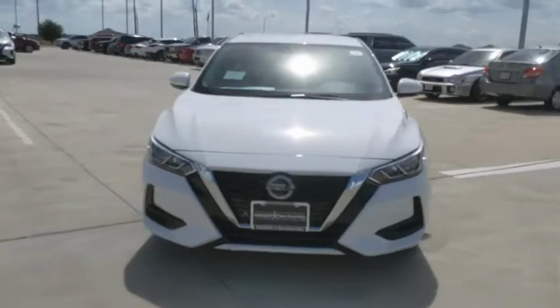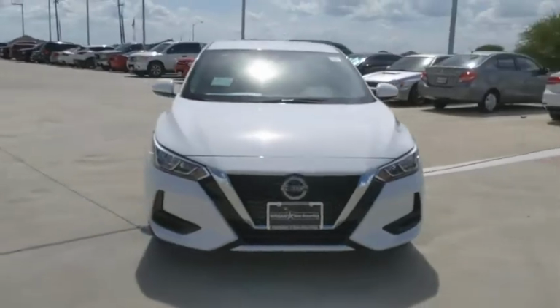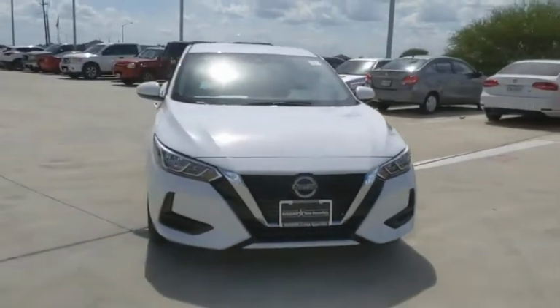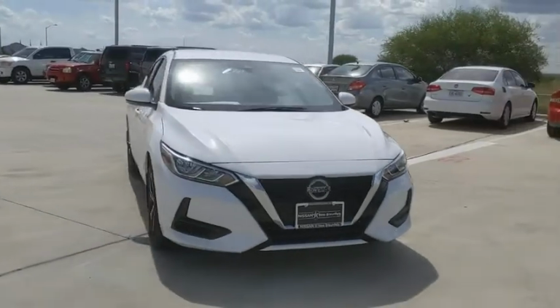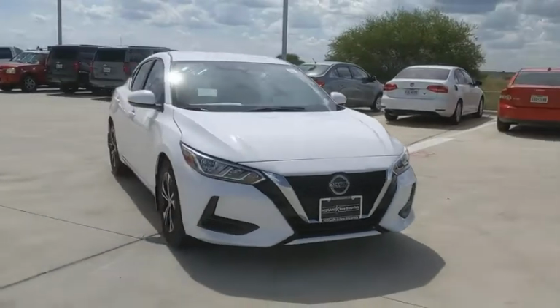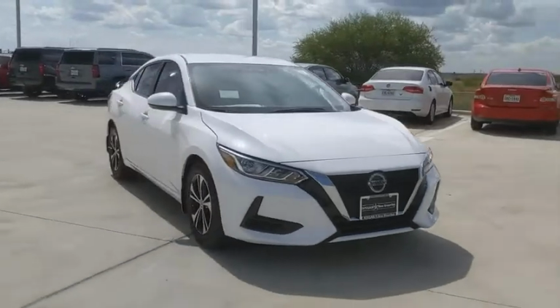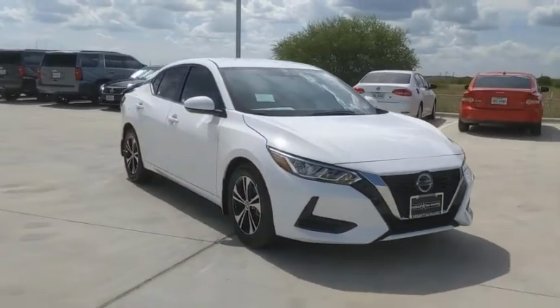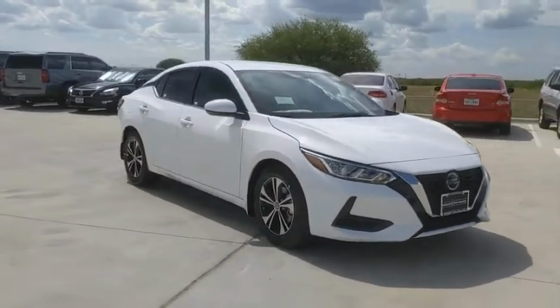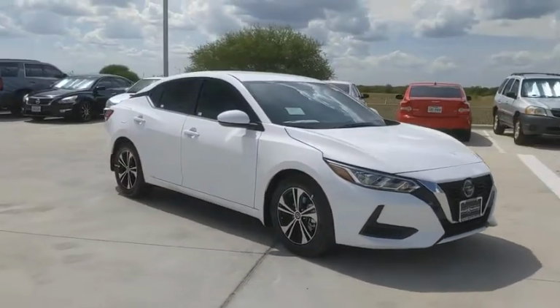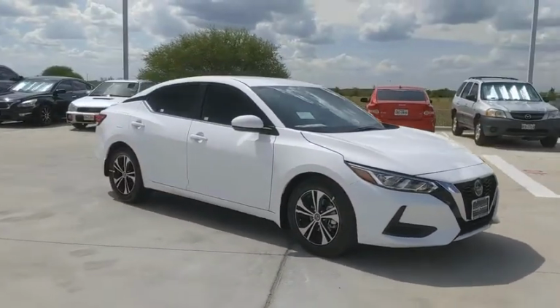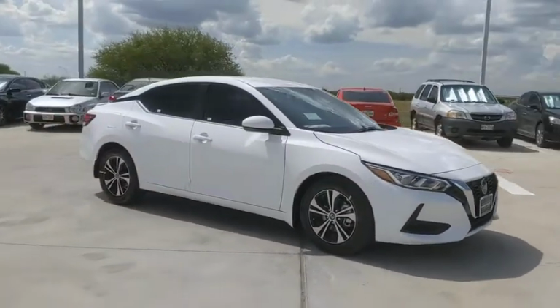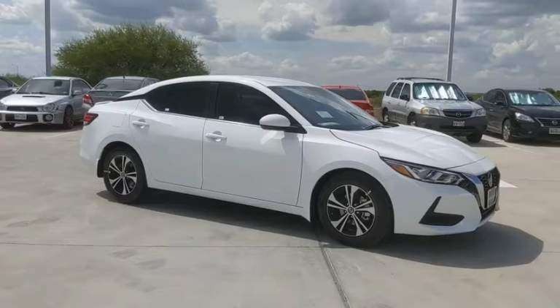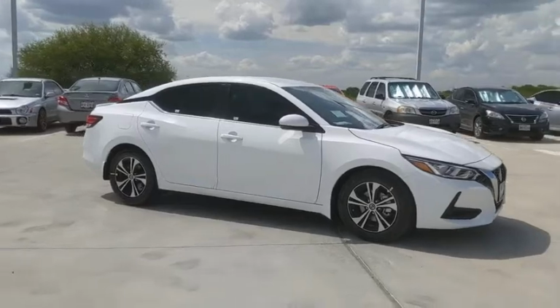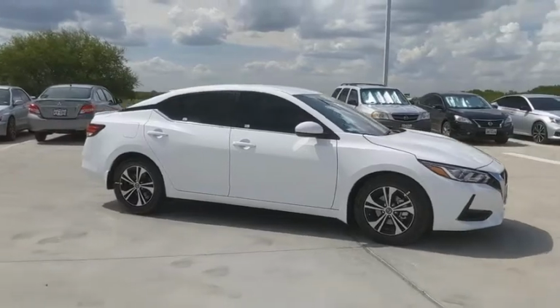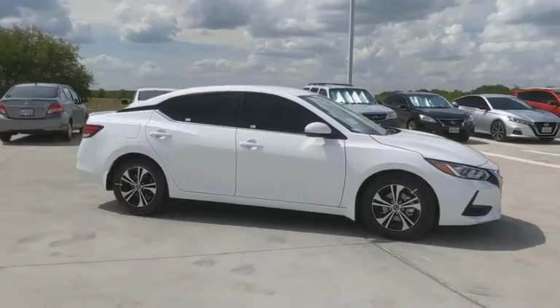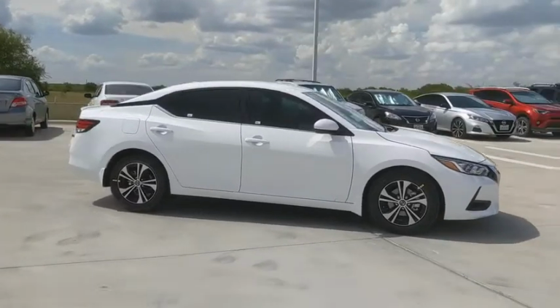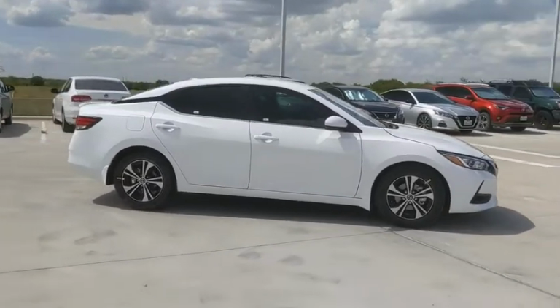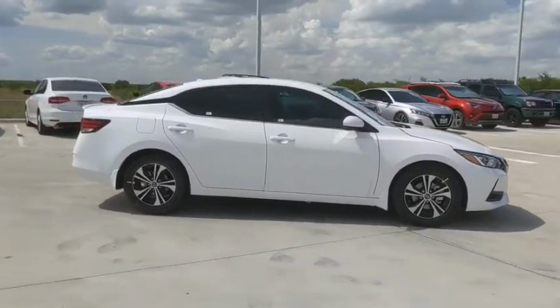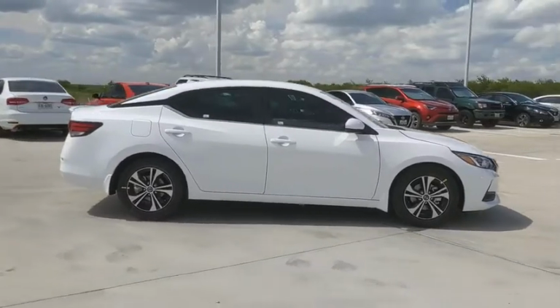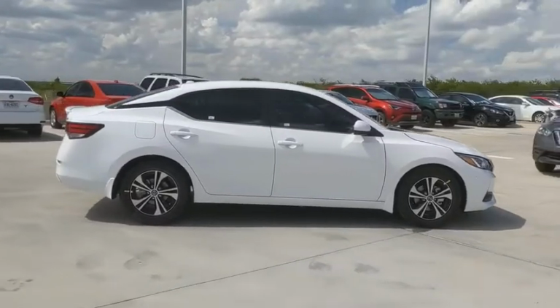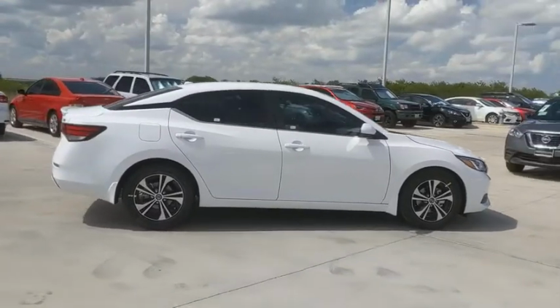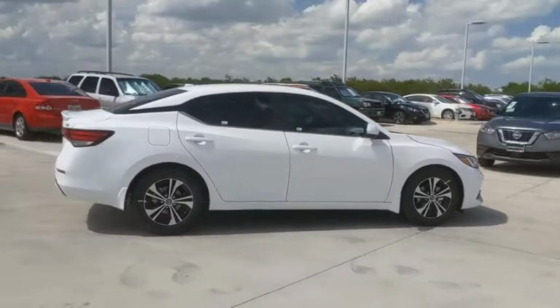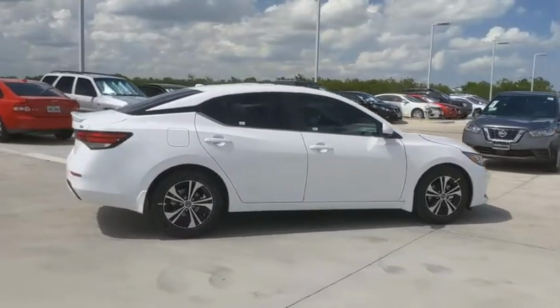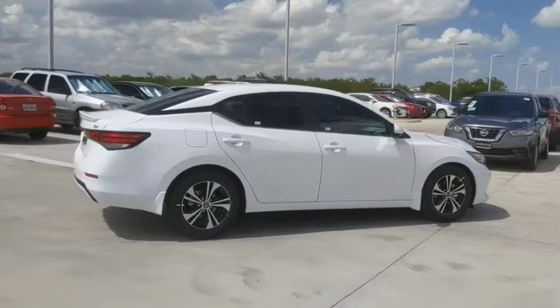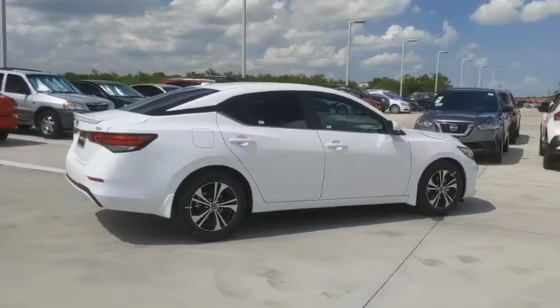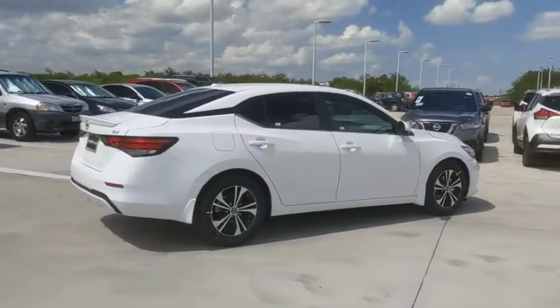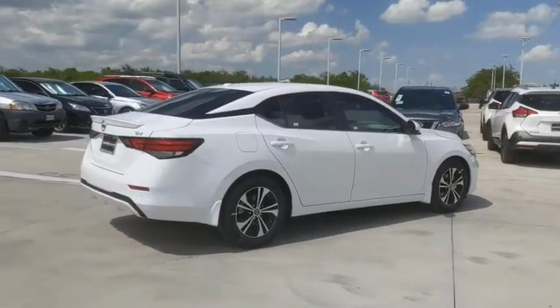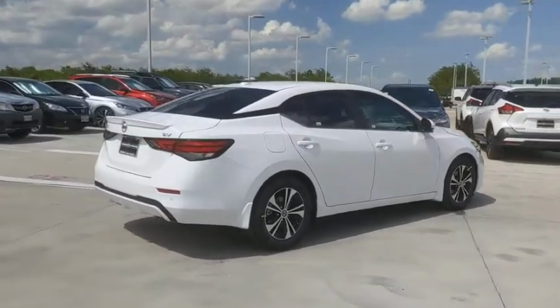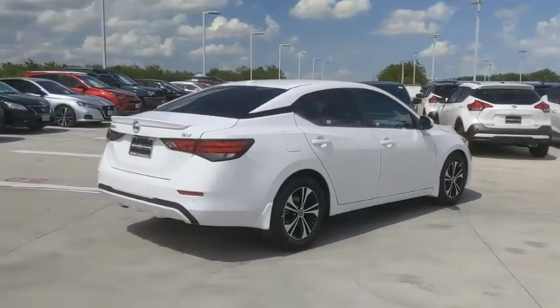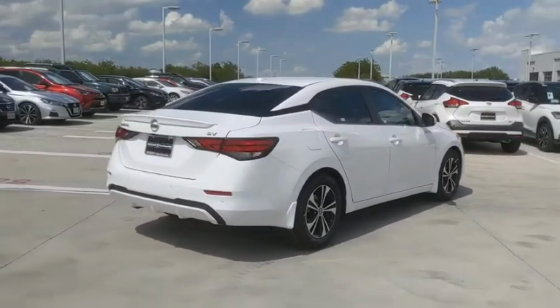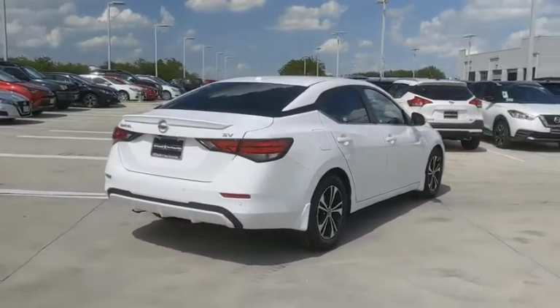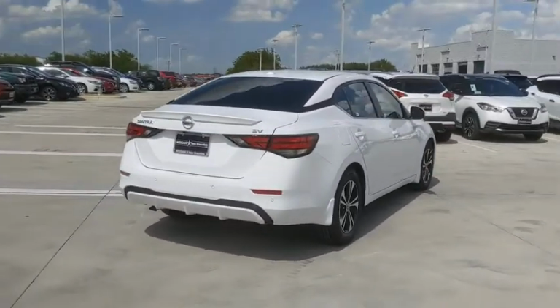Looking for the right vehicle? Check out the 2020 Nissan Sentra. With its spacious and versatile interior and stellar fuel efficiency, the Nissan Sentra is the obvious choice for anyone who wants to enjoy a stylish and comfortable ride.